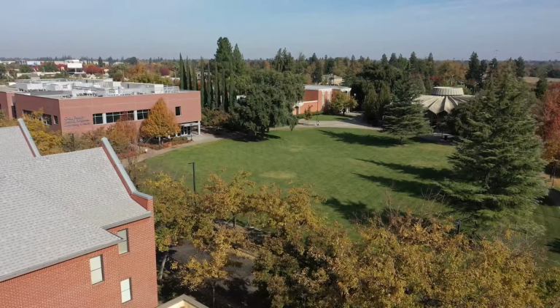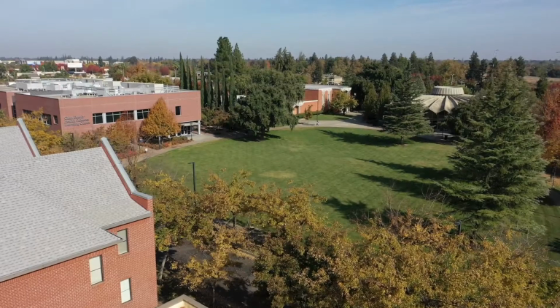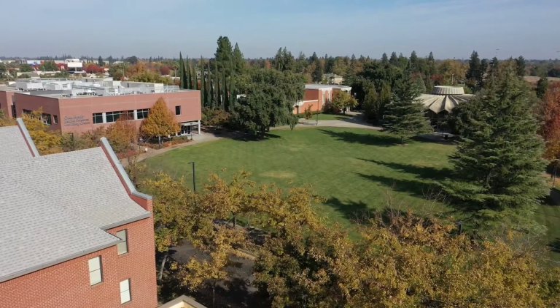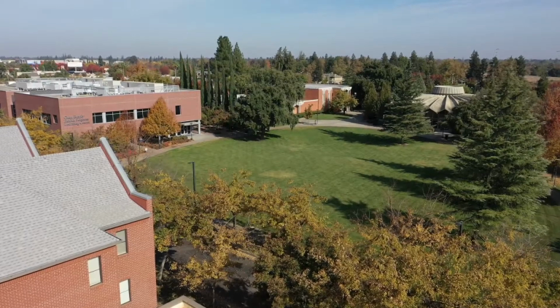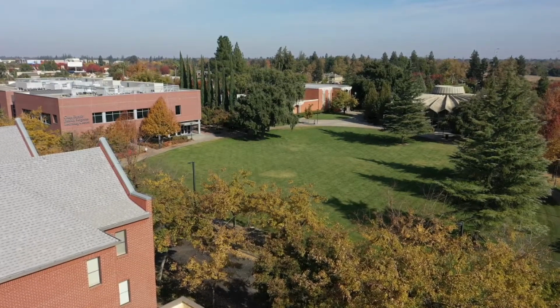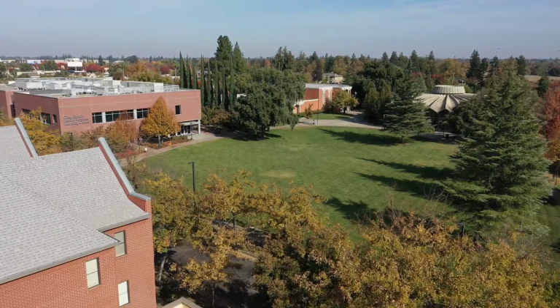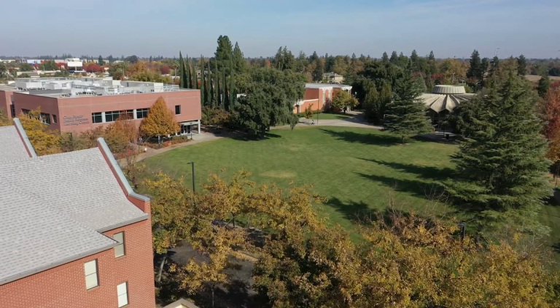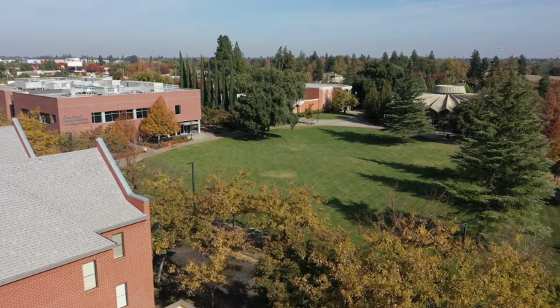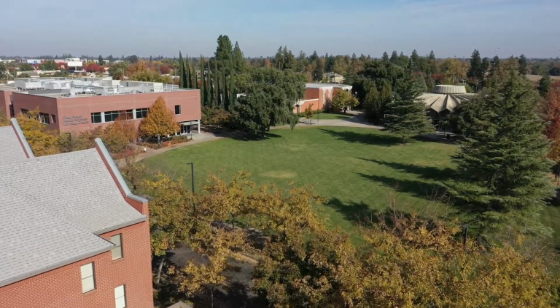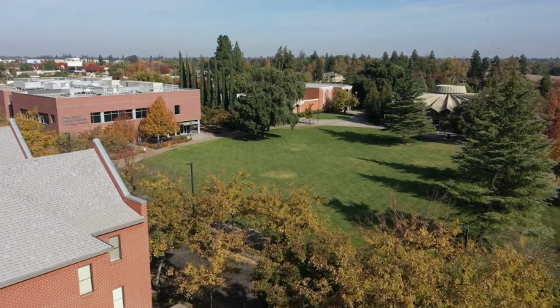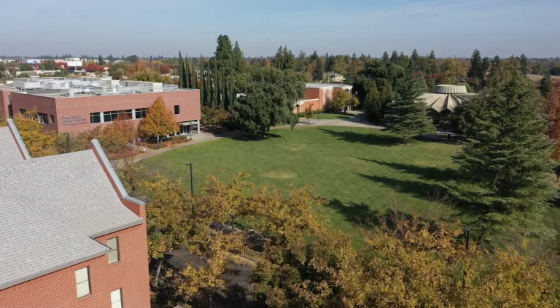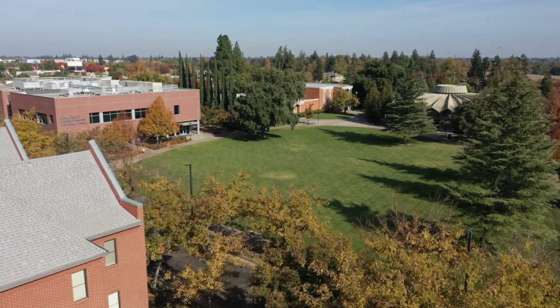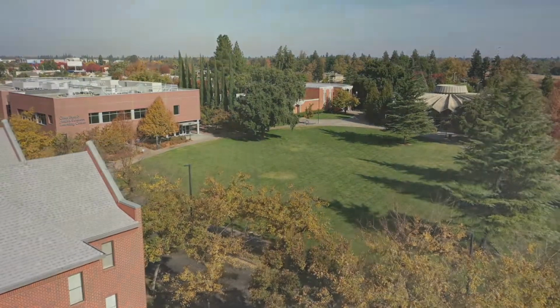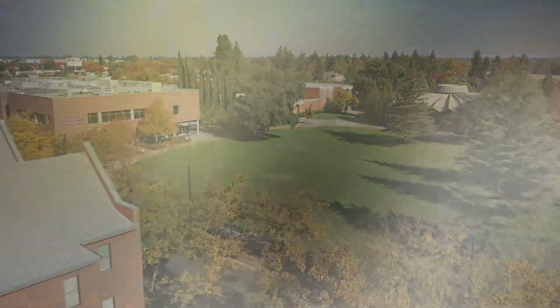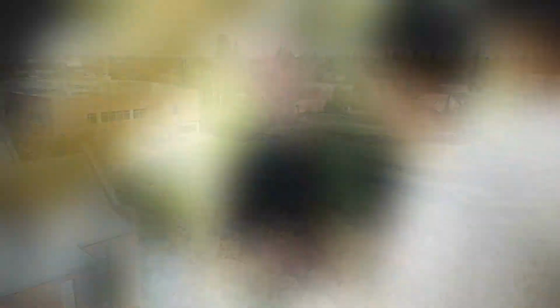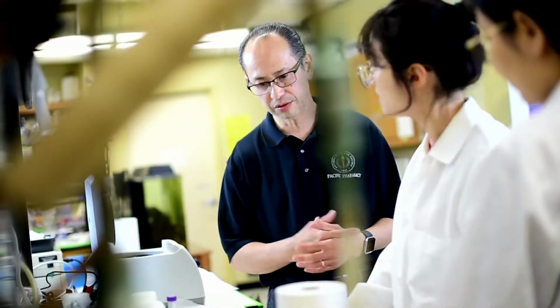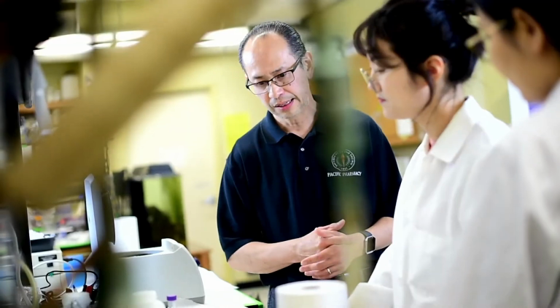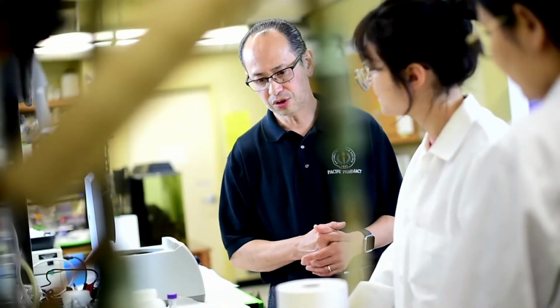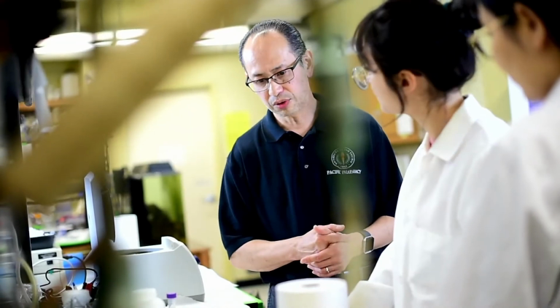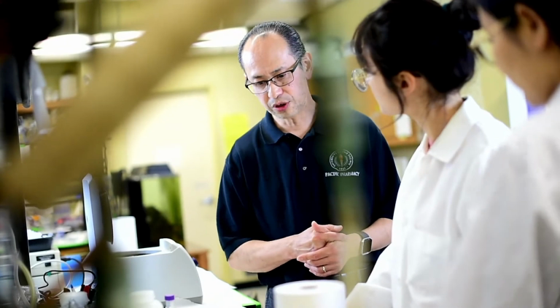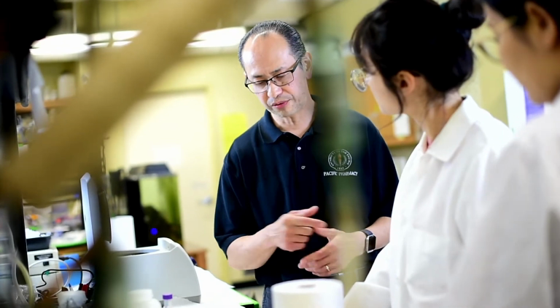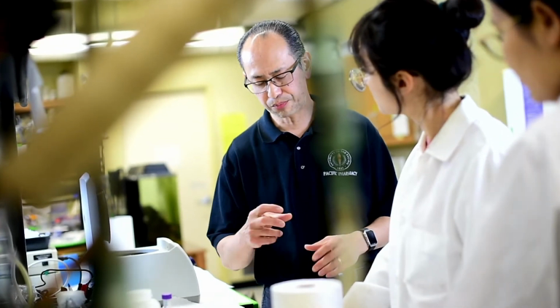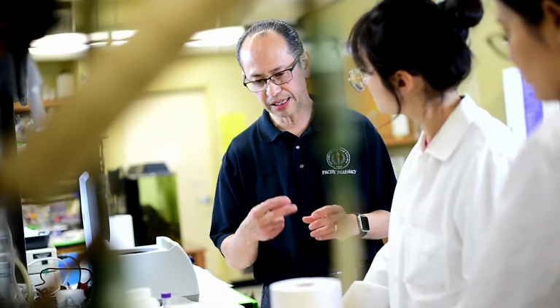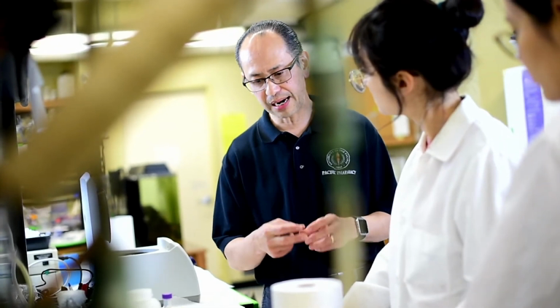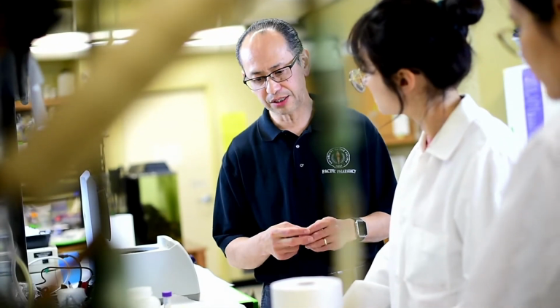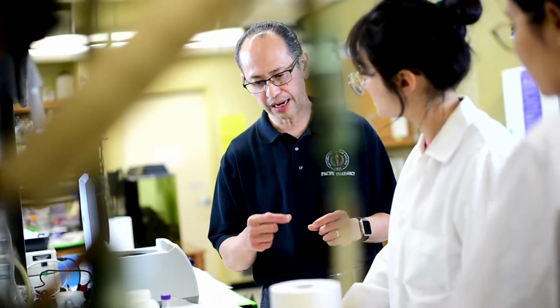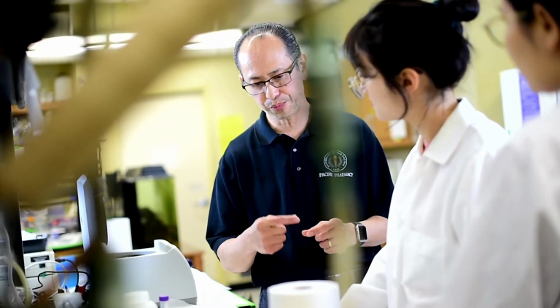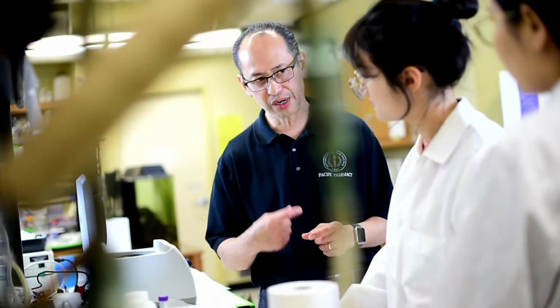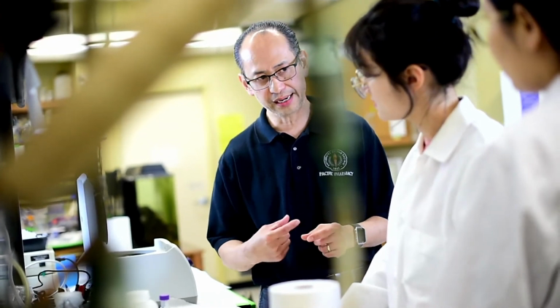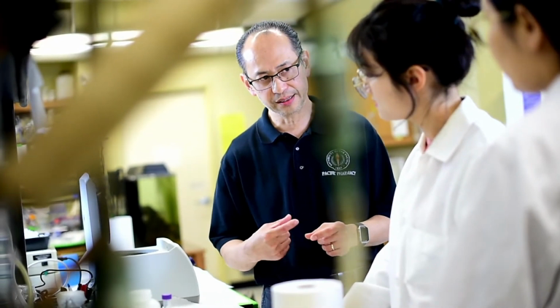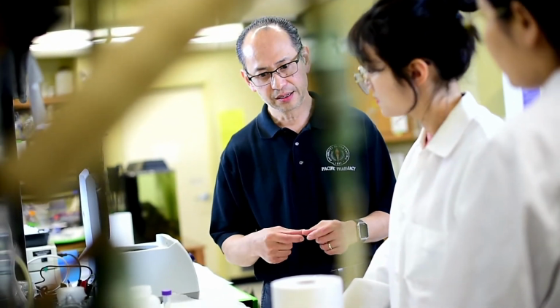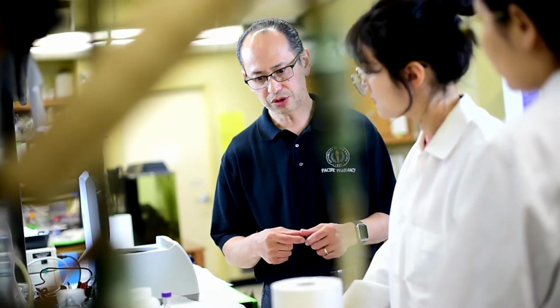Many of our faculty are esteemed researchers and have a special knack for successfully garnering prestigious grants, including NIH grants.